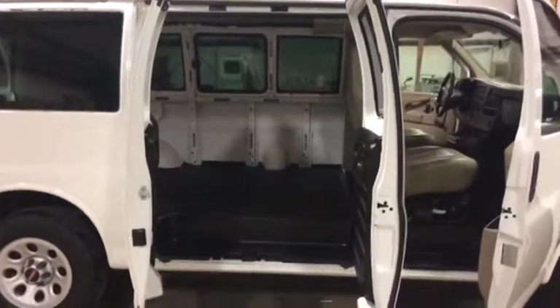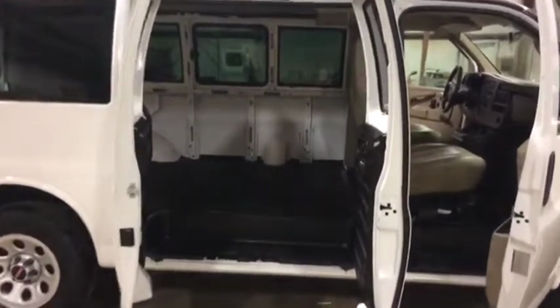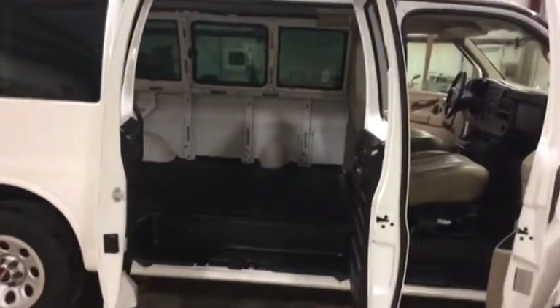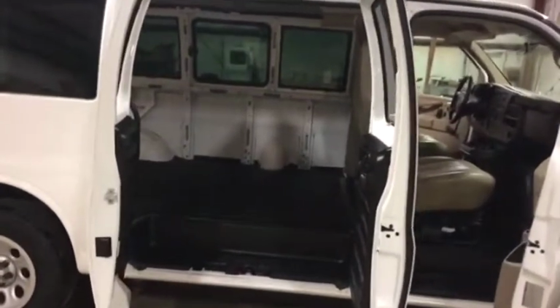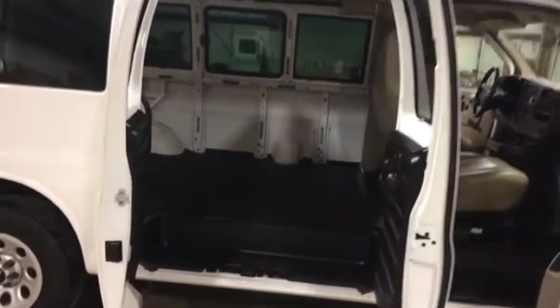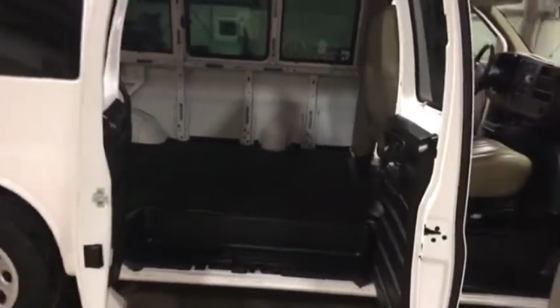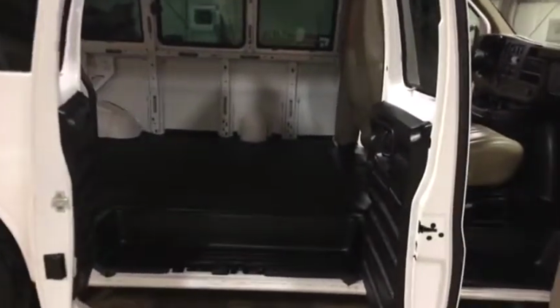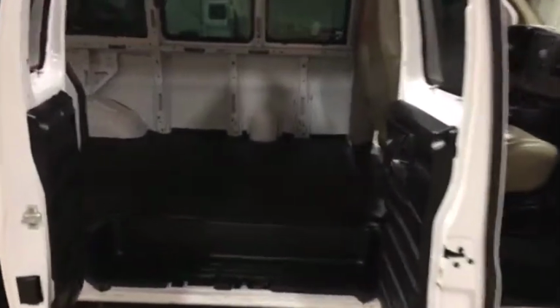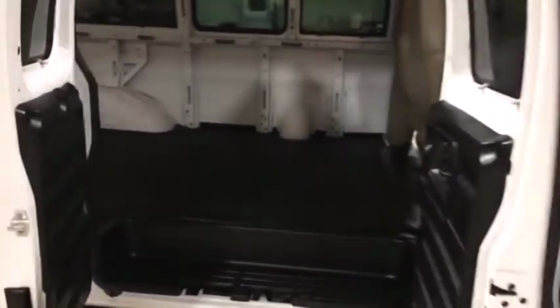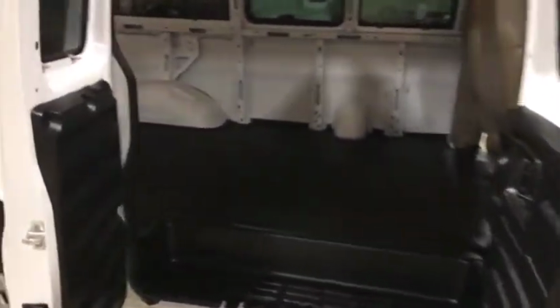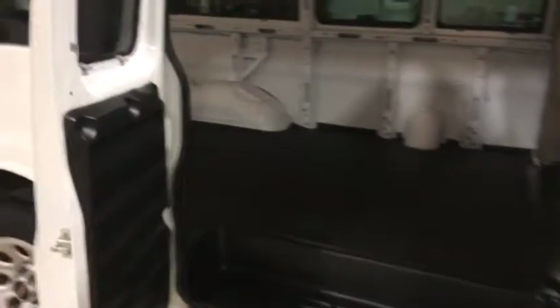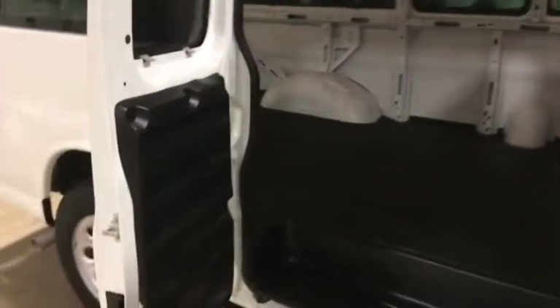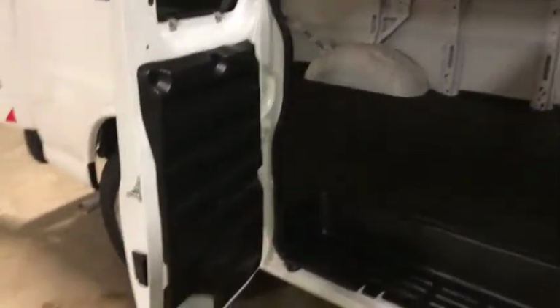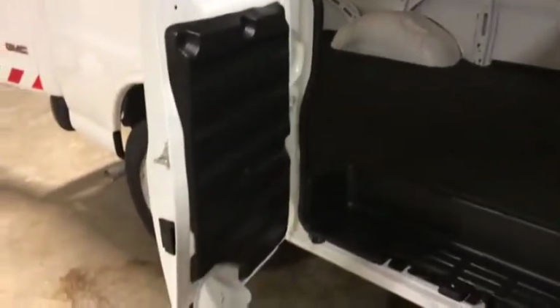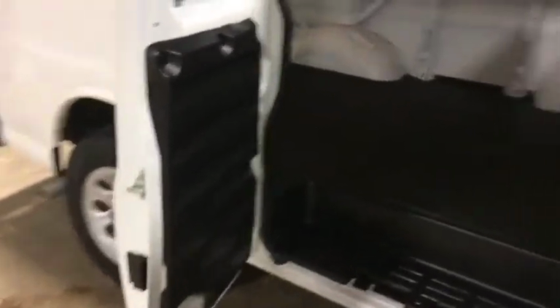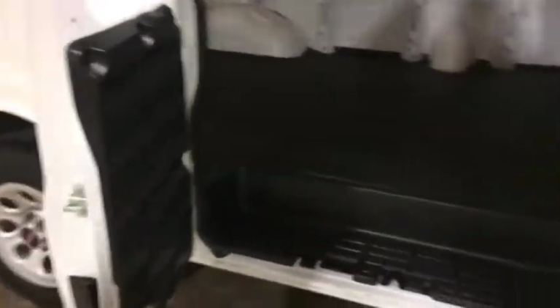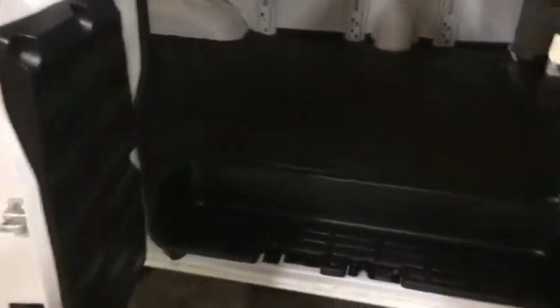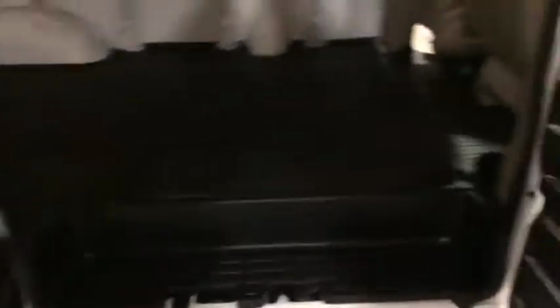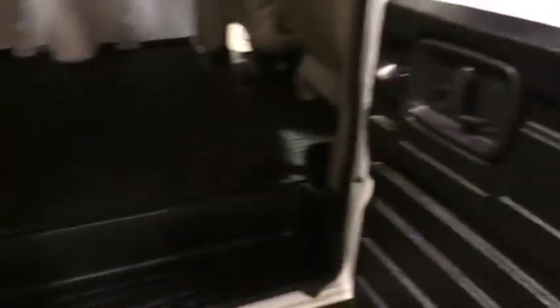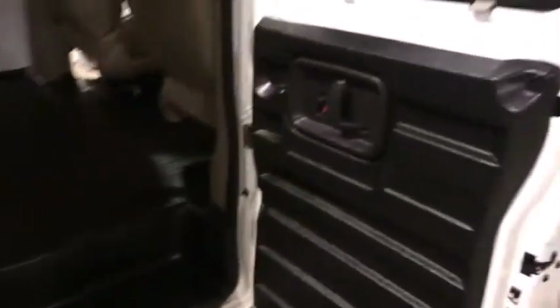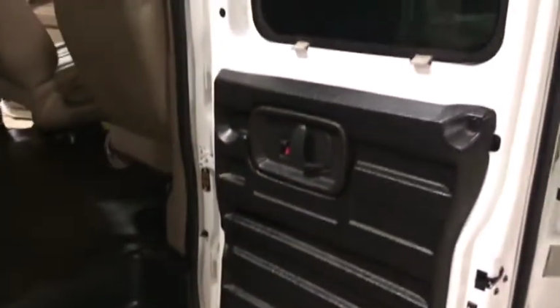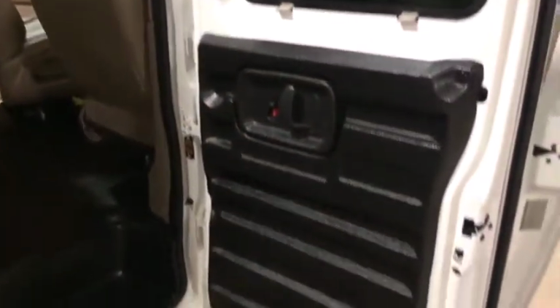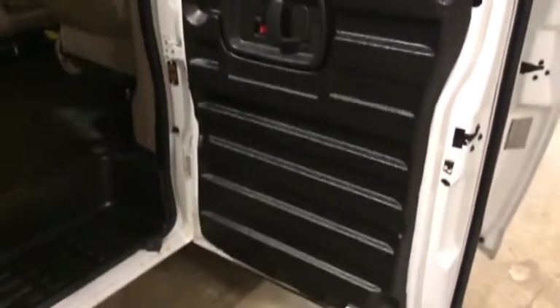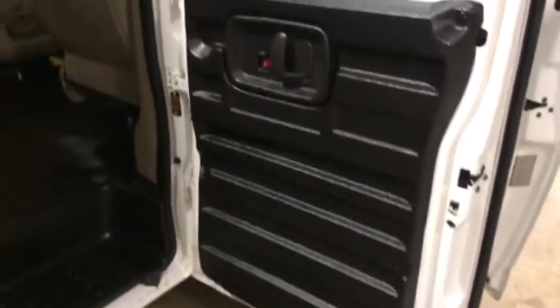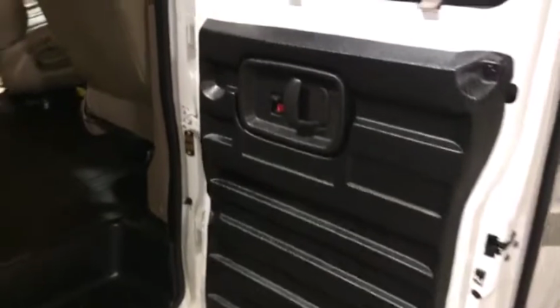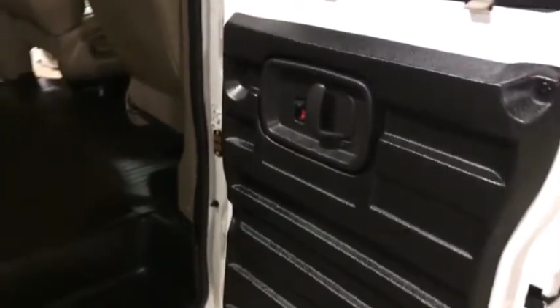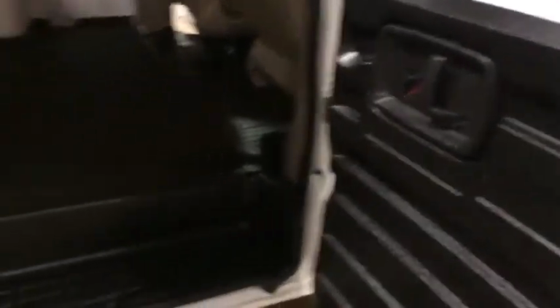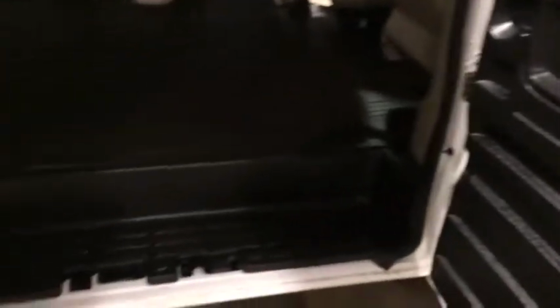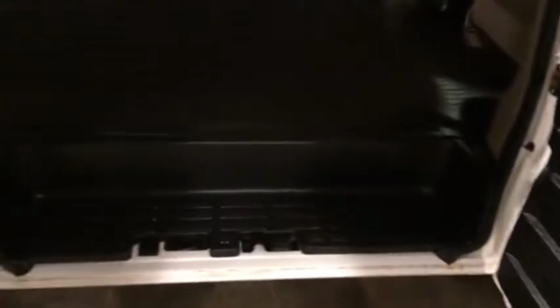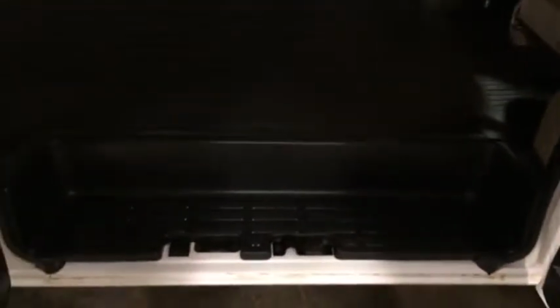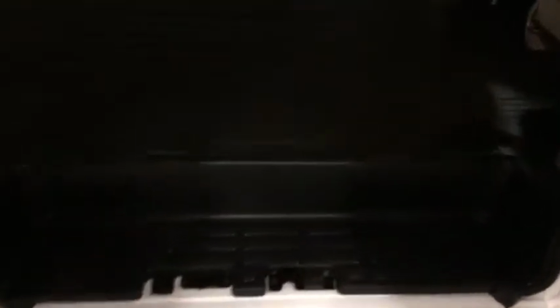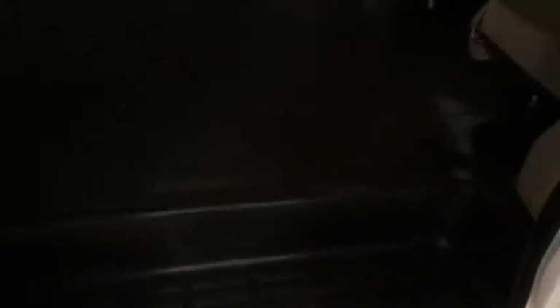Welcome up to the inside of this 2009 GMC Savannah Workman. You can see the door panels here on the side access point are in great shape. It has a lock on it, manual door, very good shape, with a nice step right there.